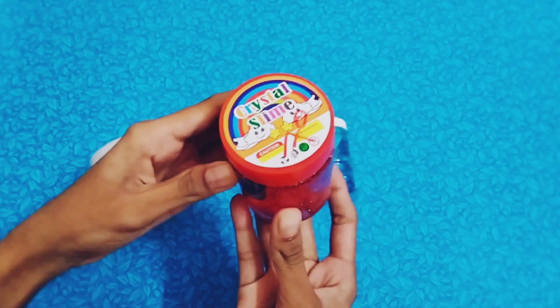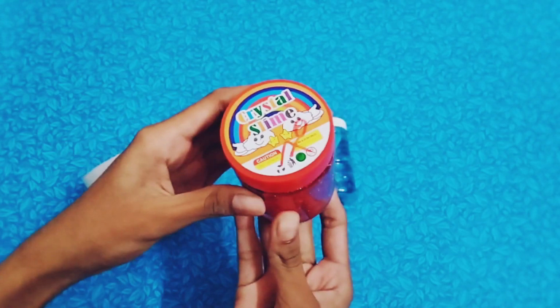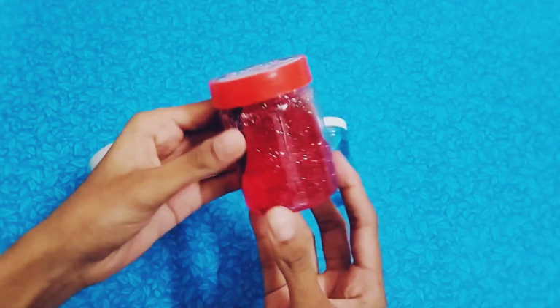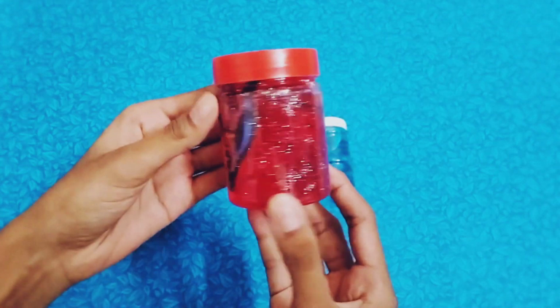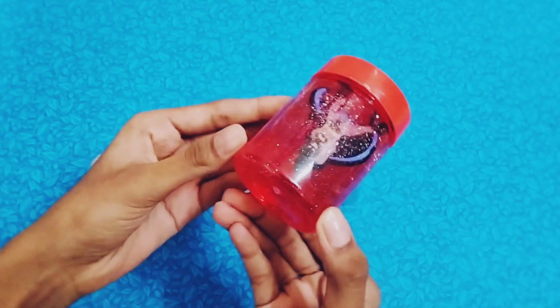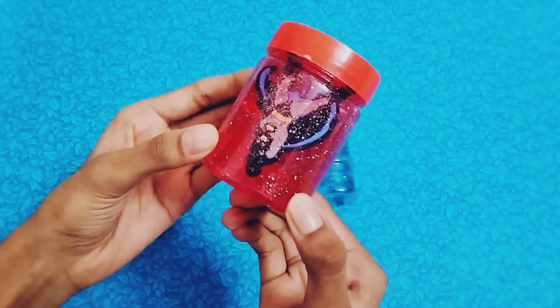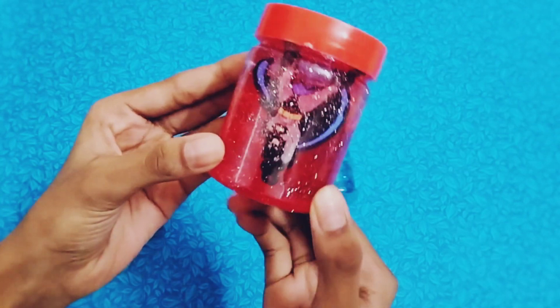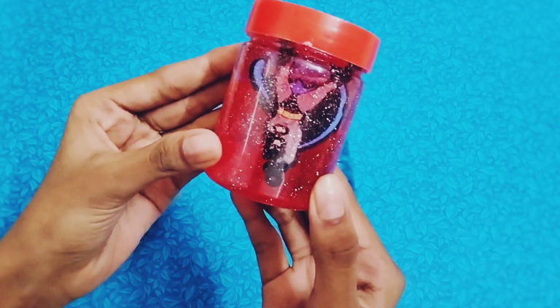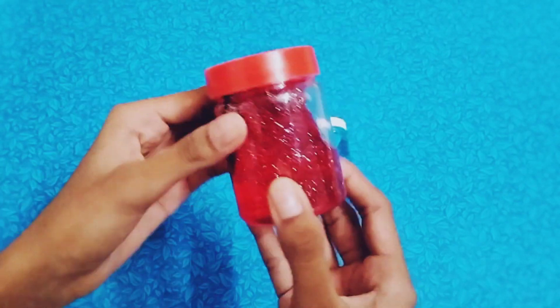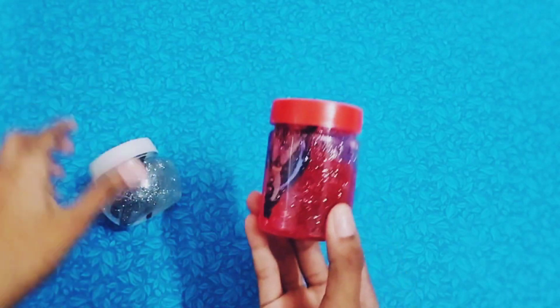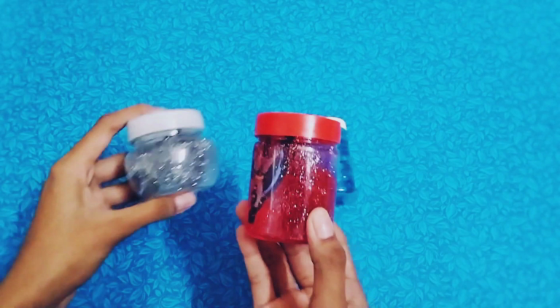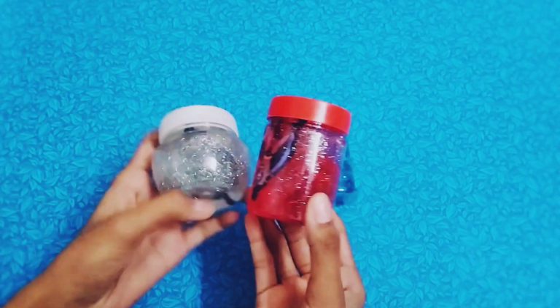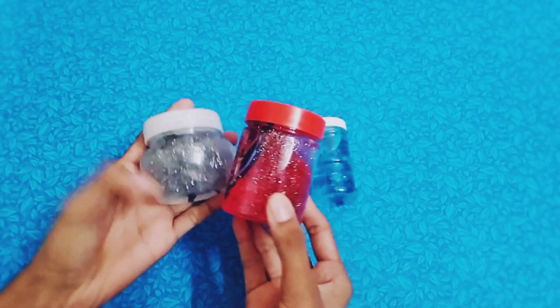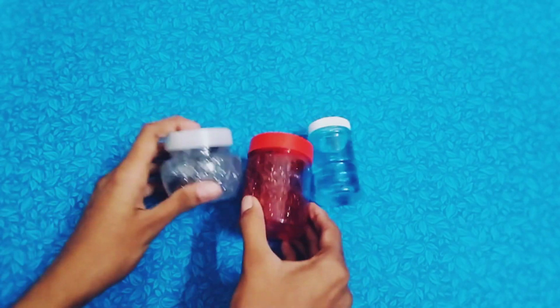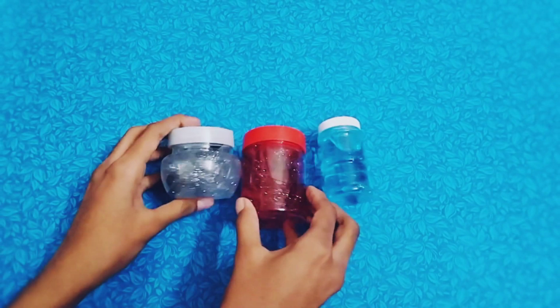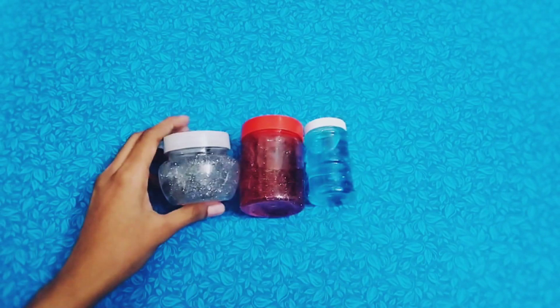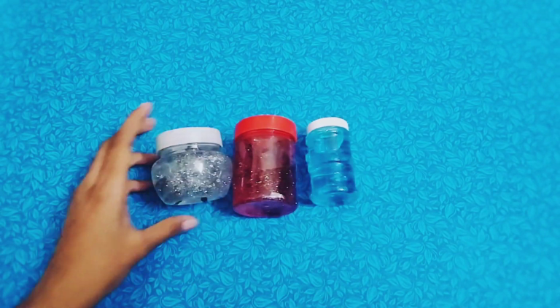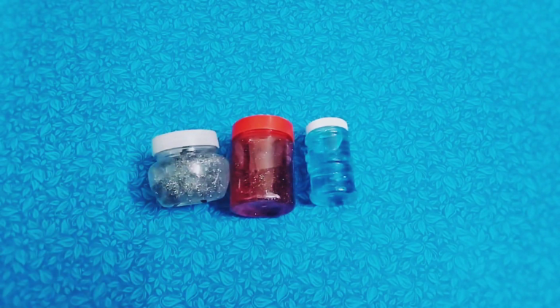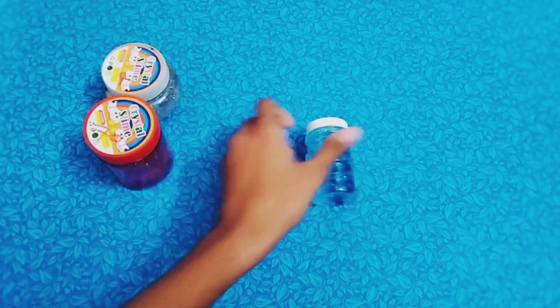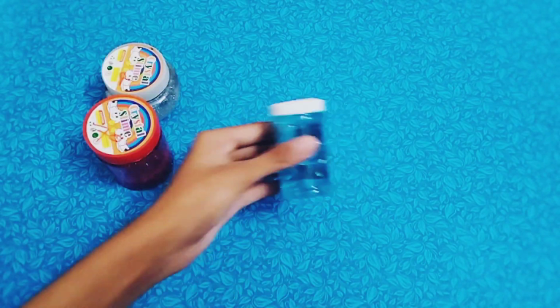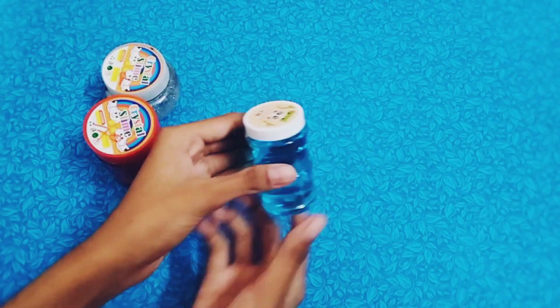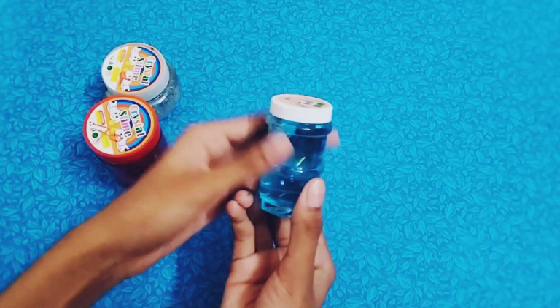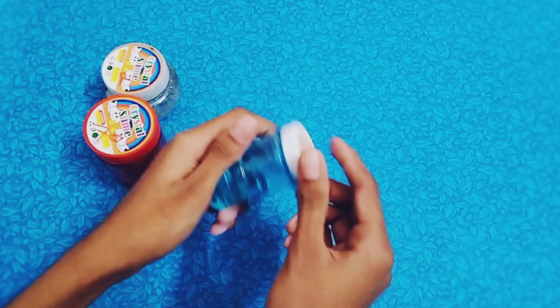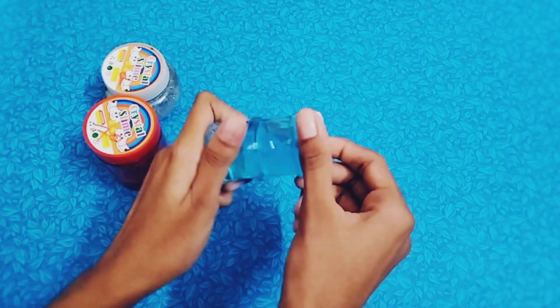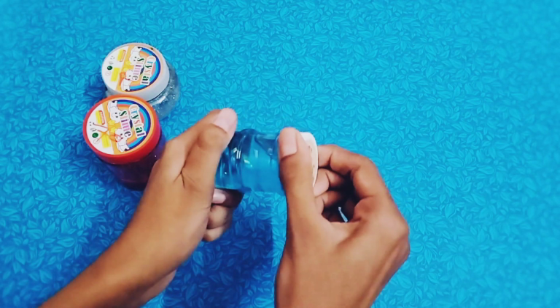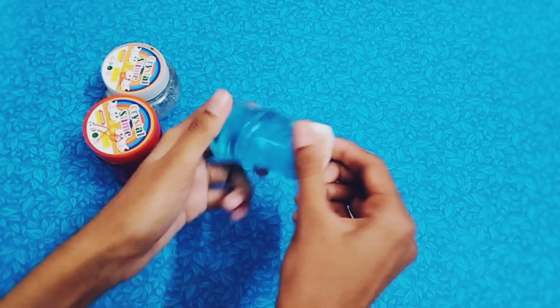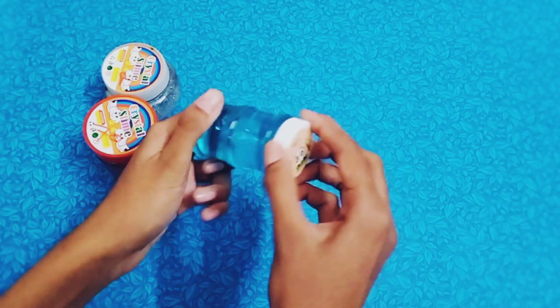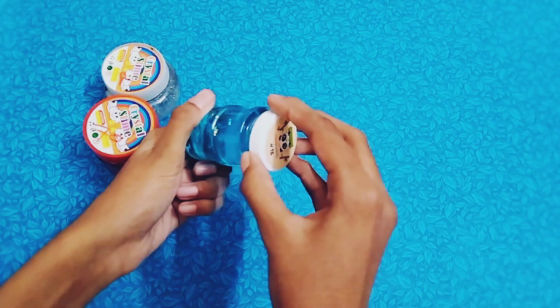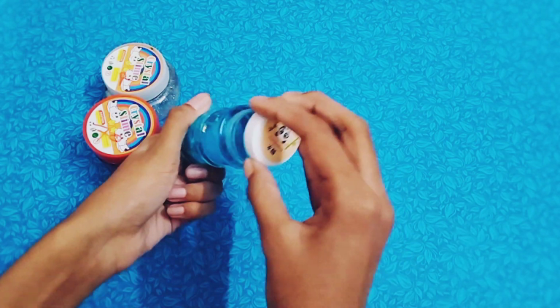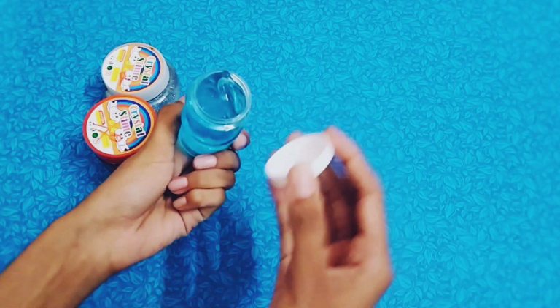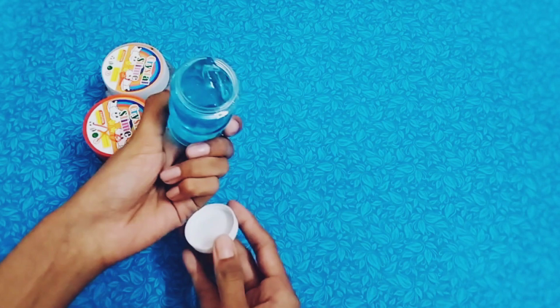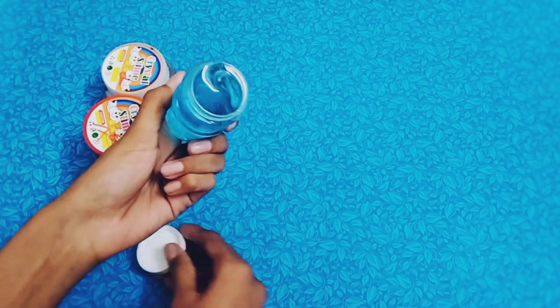A red slime is a crystal slime. Here you can add glitter. Here you can see it is a bomb. For example, you can add a clear slime. This is a clear slime — it's very special.